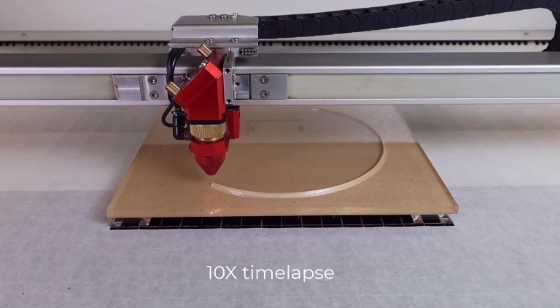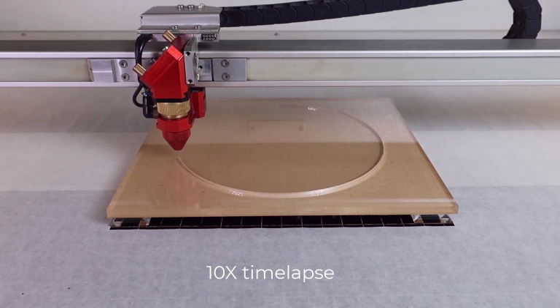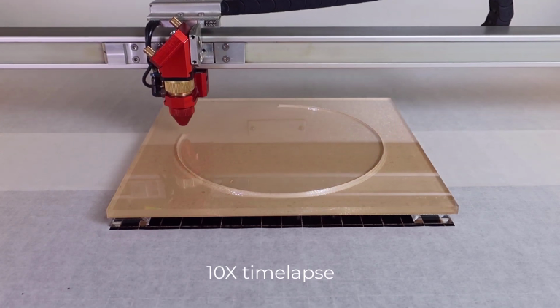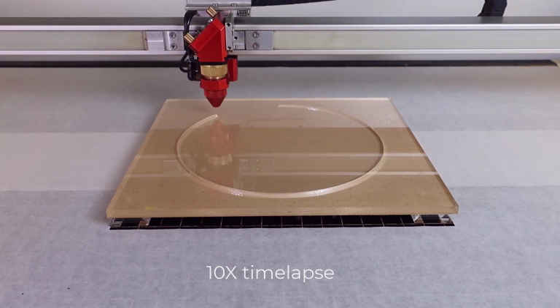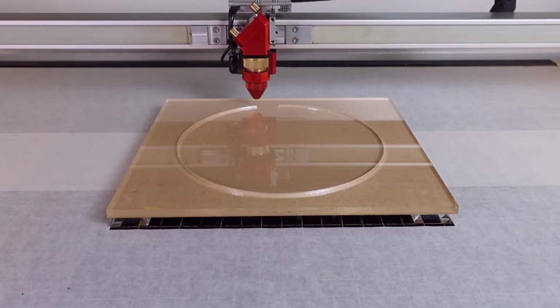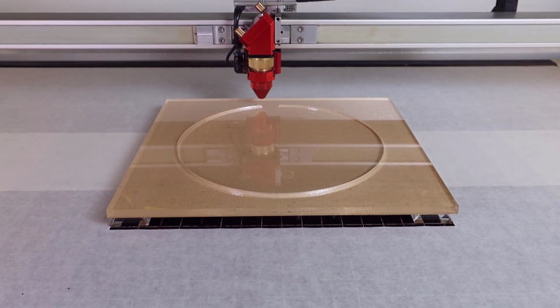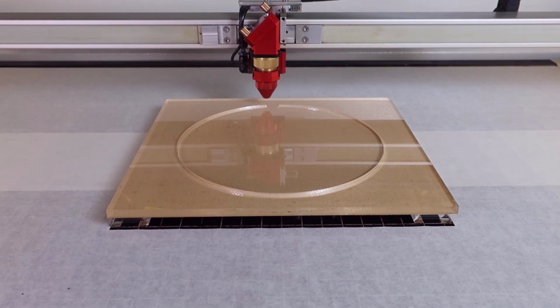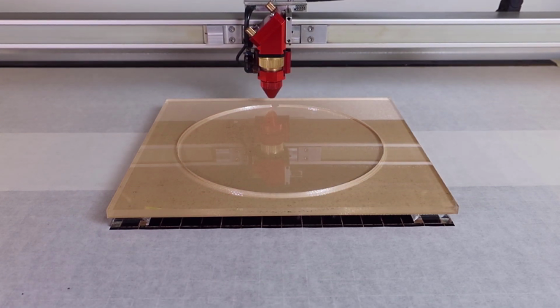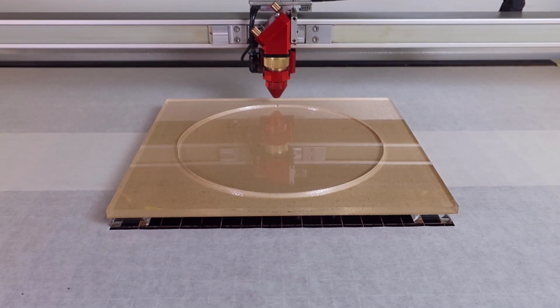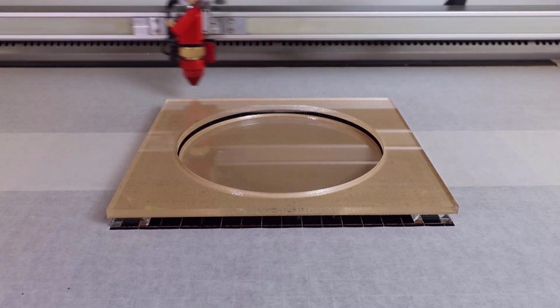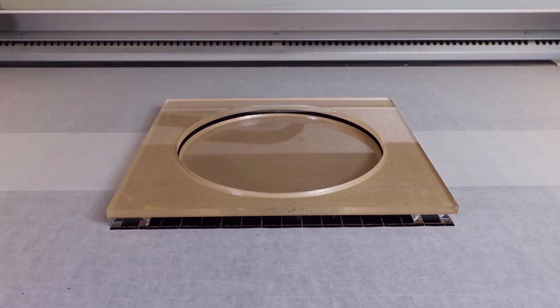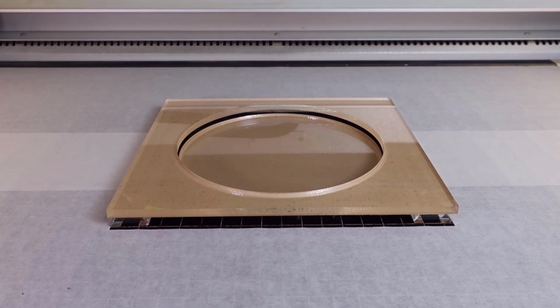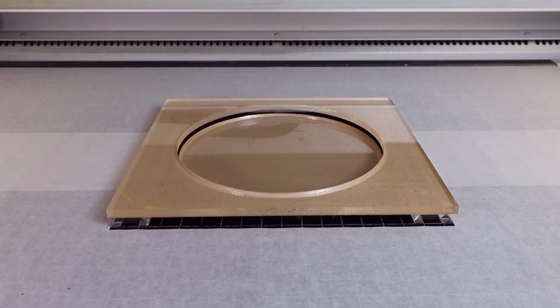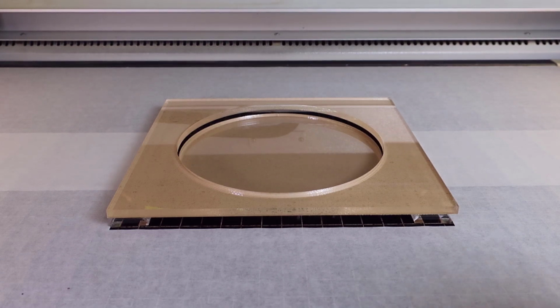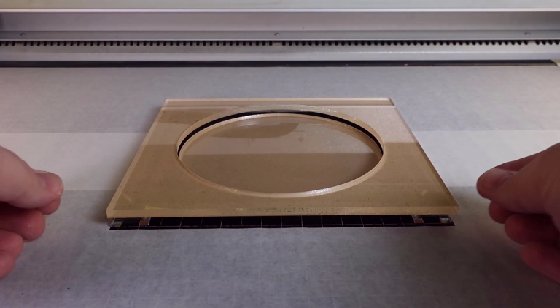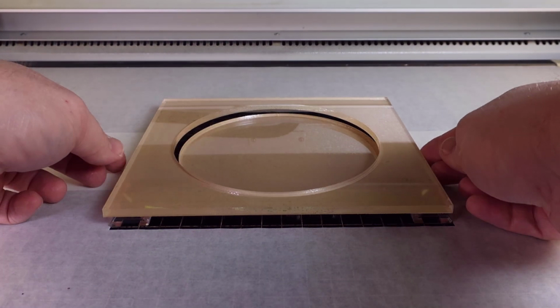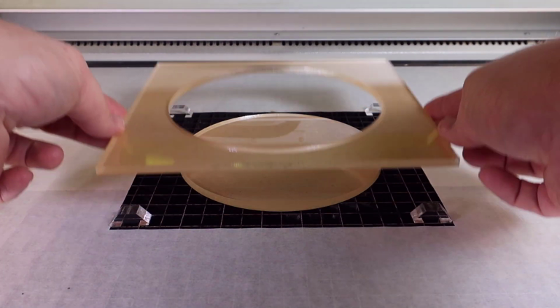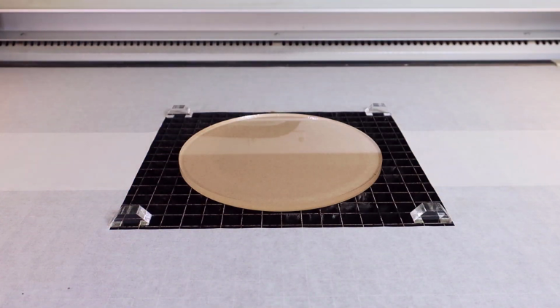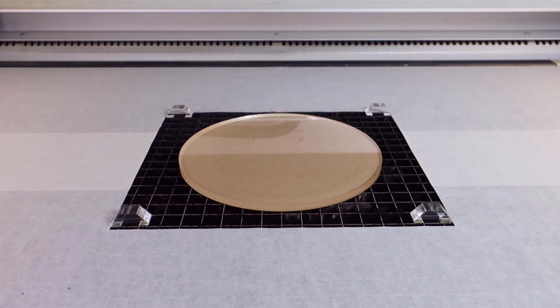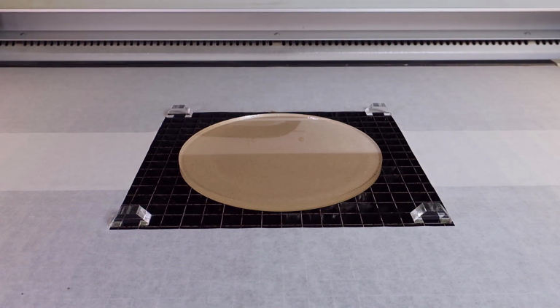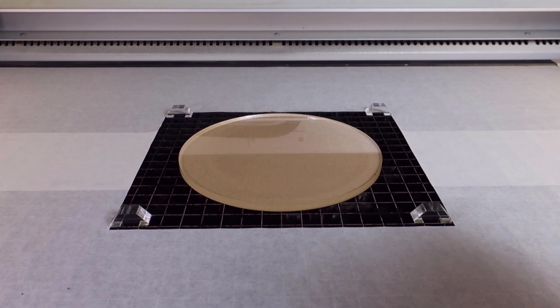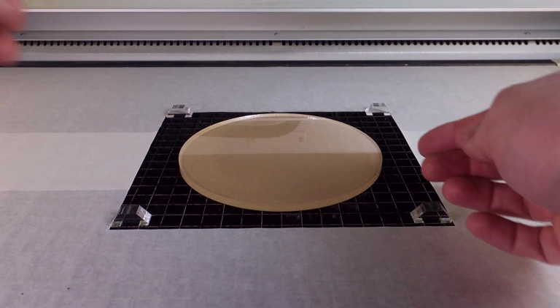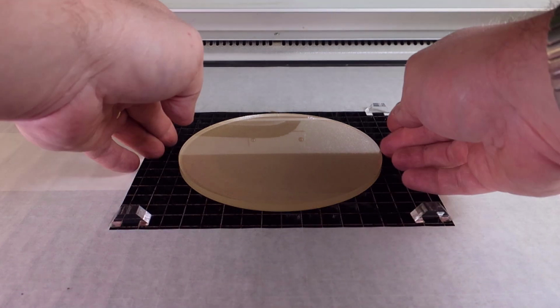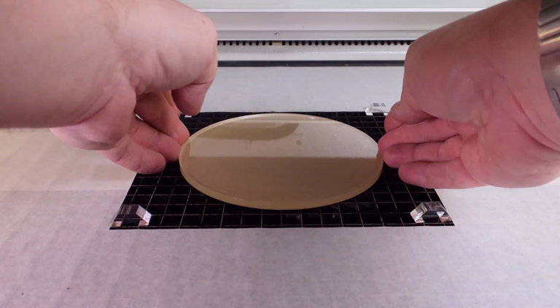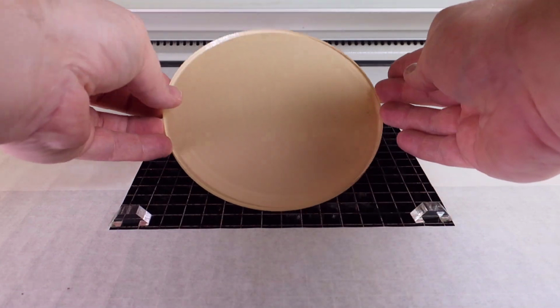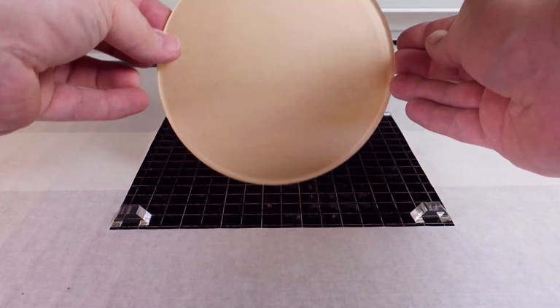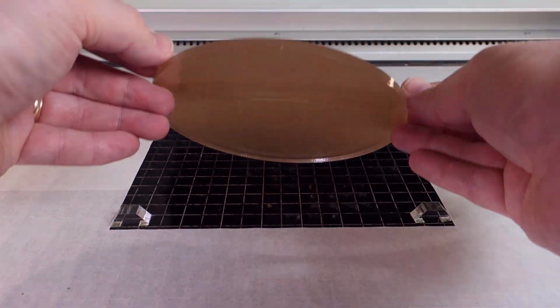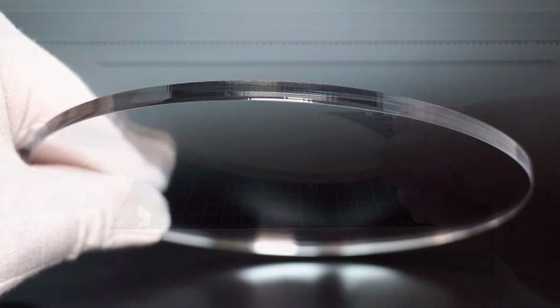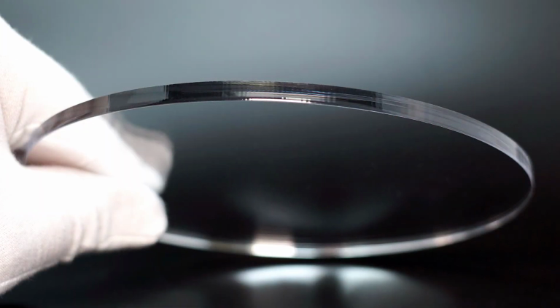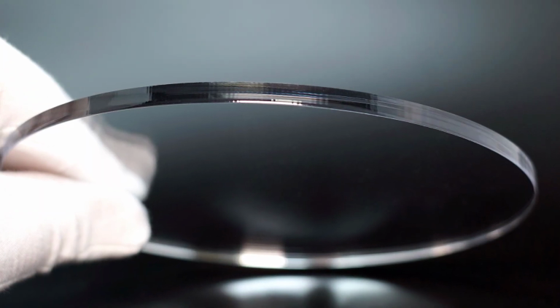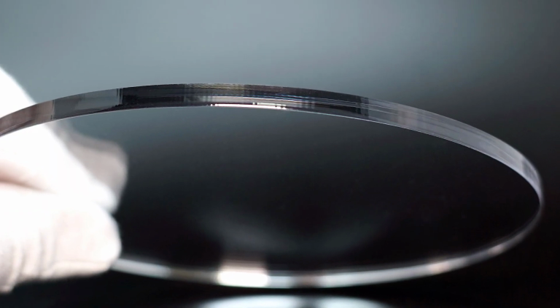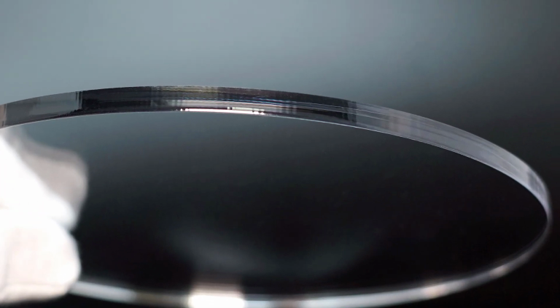This laser hack will elevate the acrylic far enough from the cutting grid so that it does not reflect into the backside of the acrylic, producing clean, smooth, flame polished laser cut edges on any thickness of acrylic and other plastics that may have this issue.